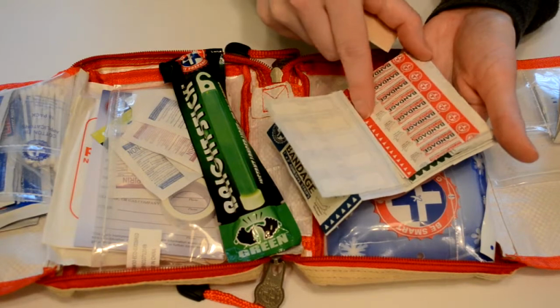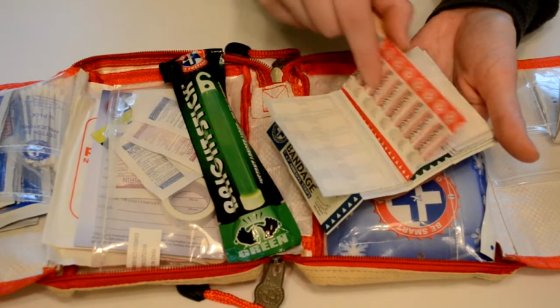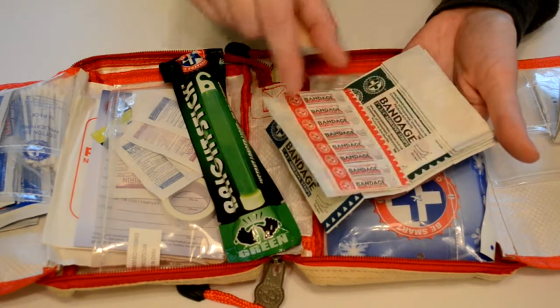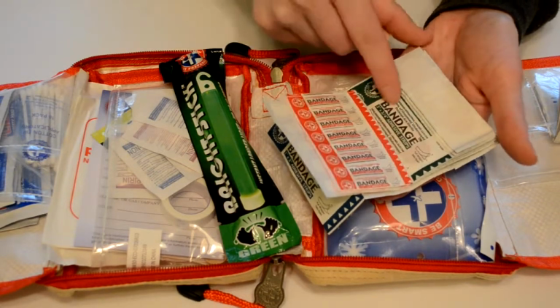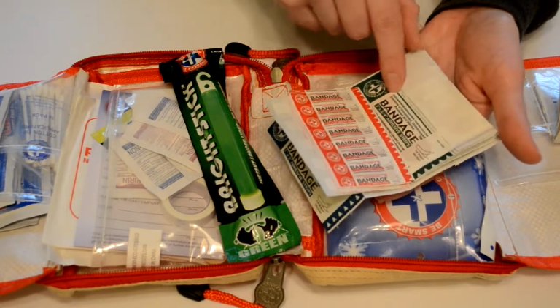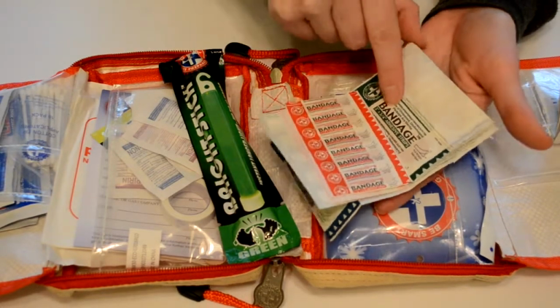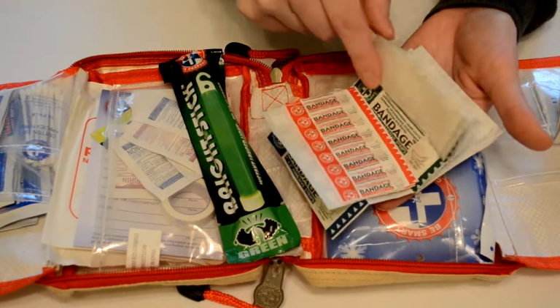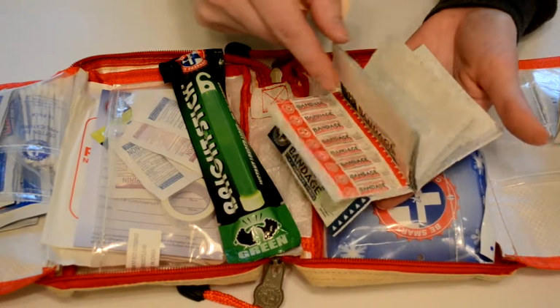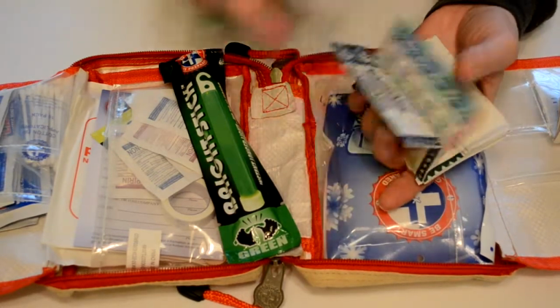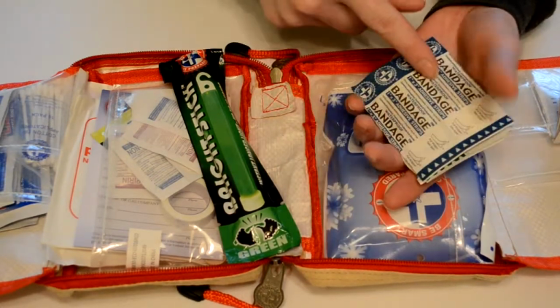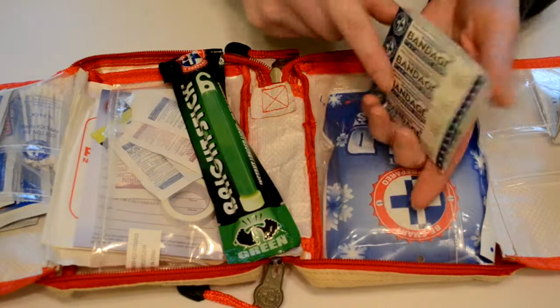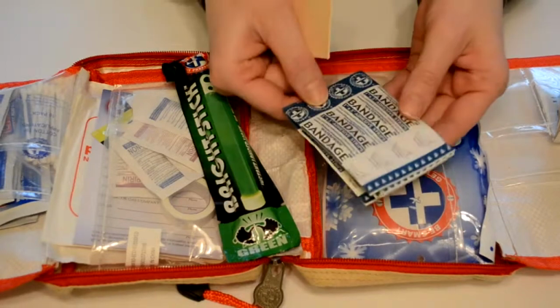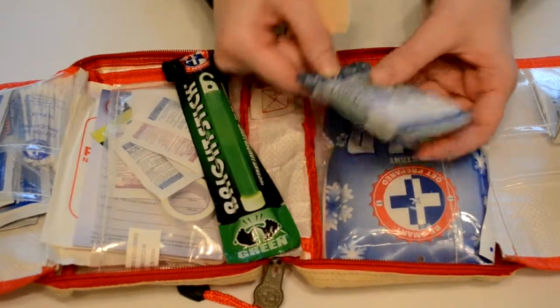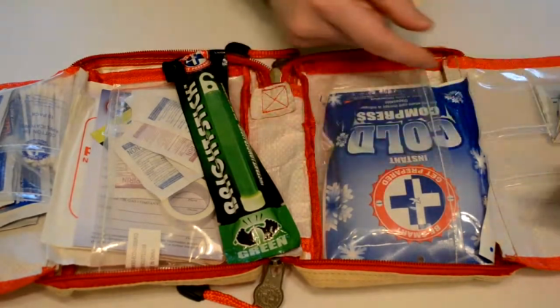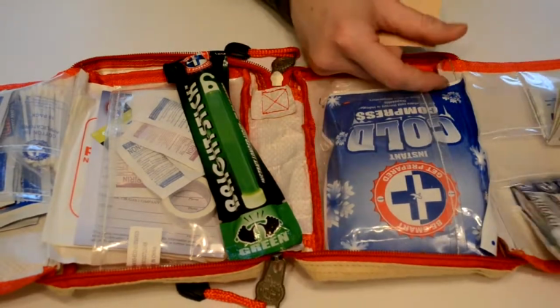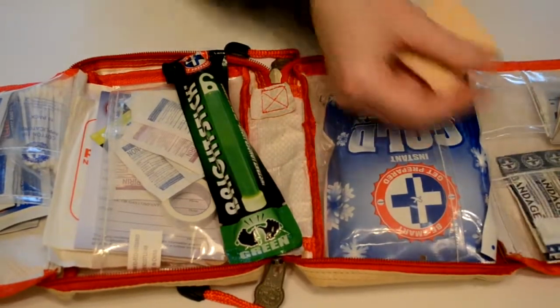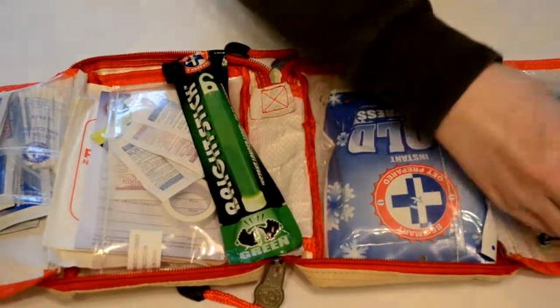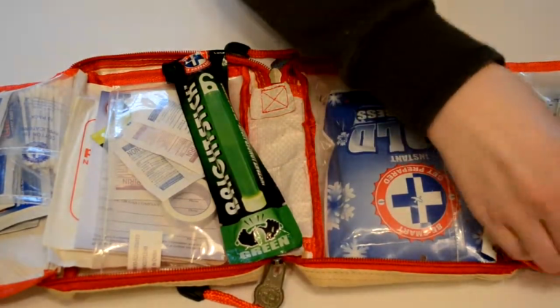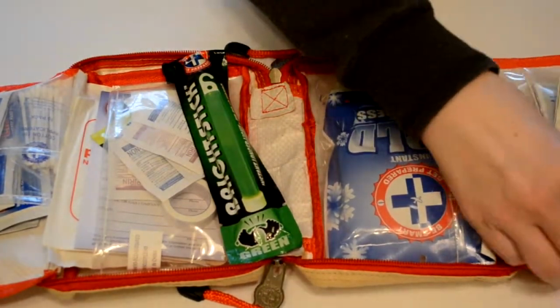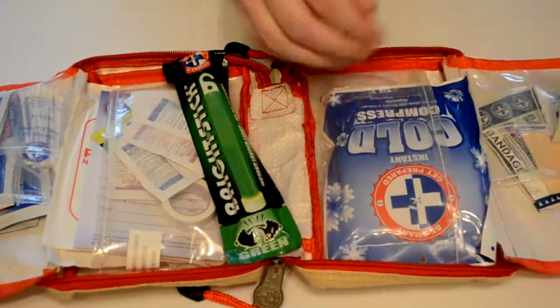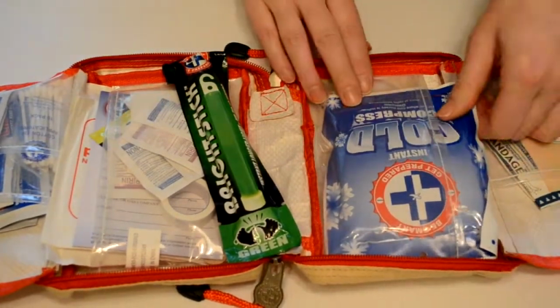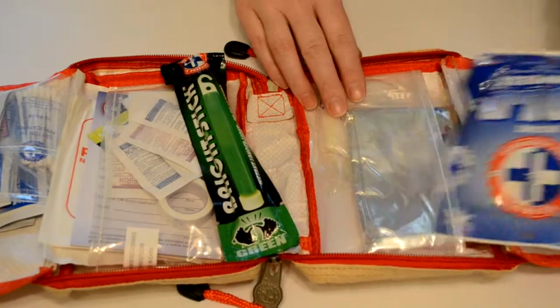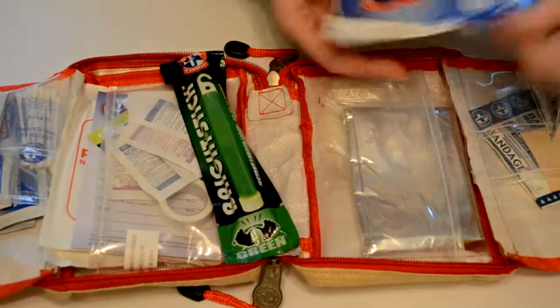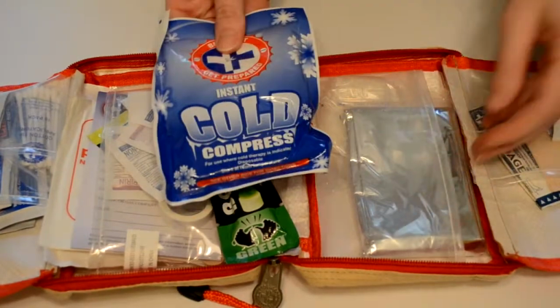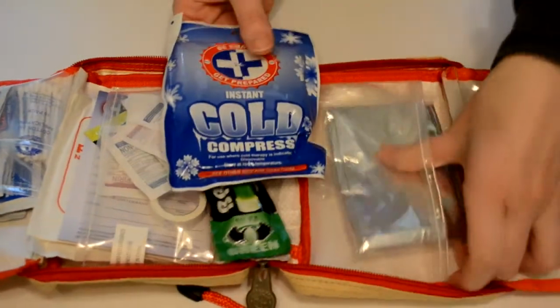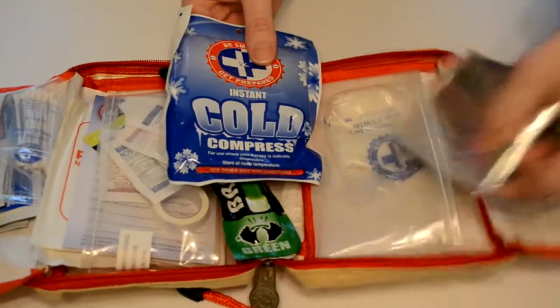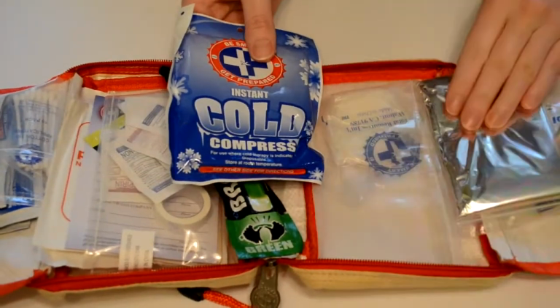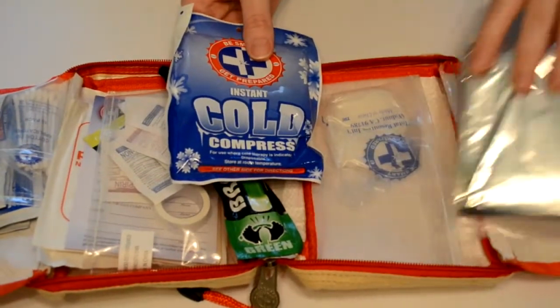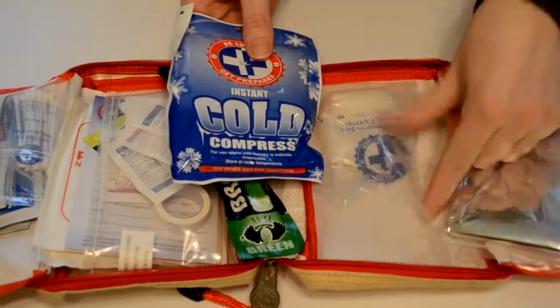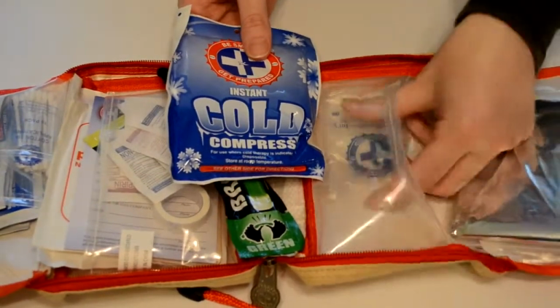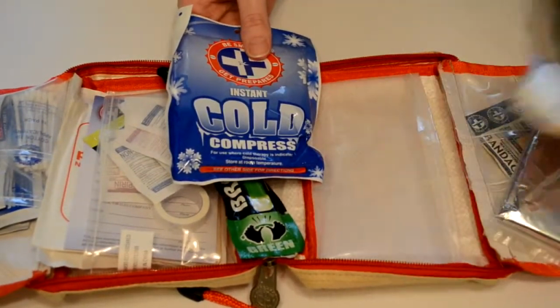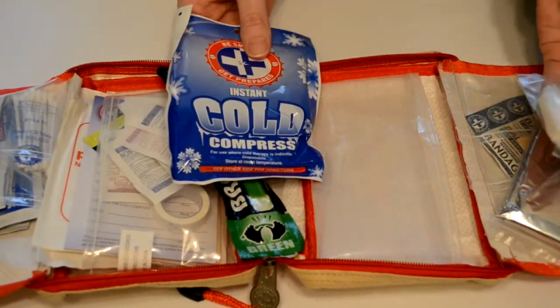We've got the small bandages — just a bunch of different size bandages in case you get cut while you're in the woods. Next we've got a cold compress here, we've got a safety blanket, and we've got some gloves.